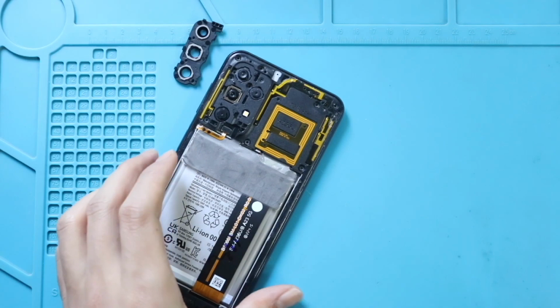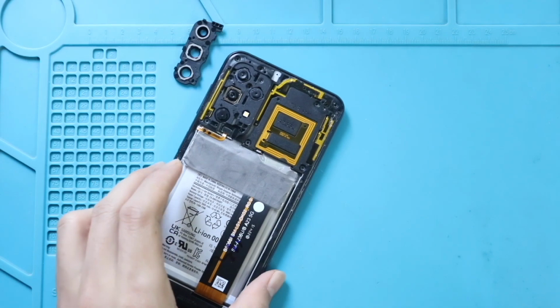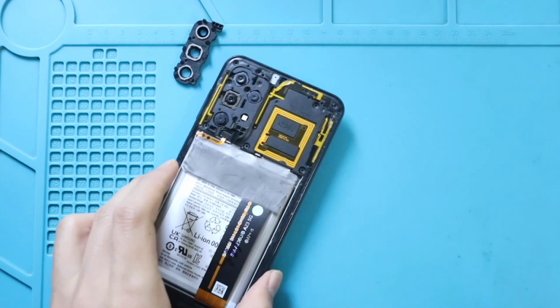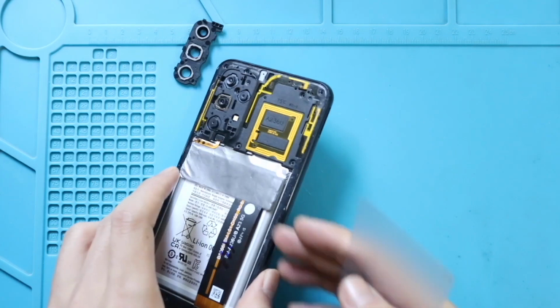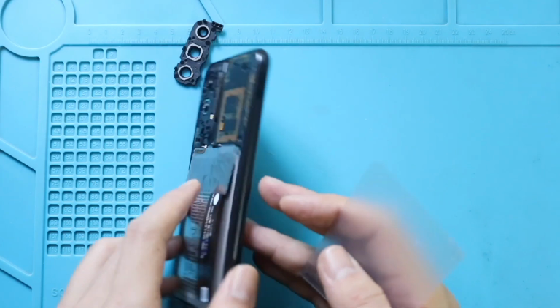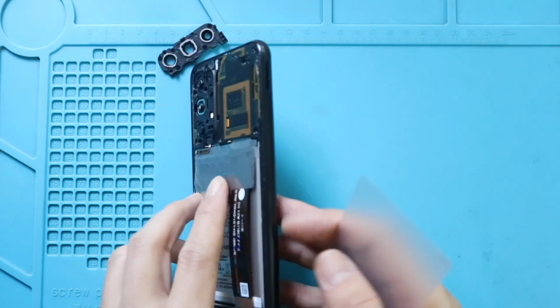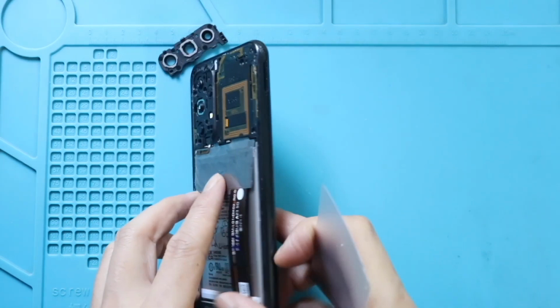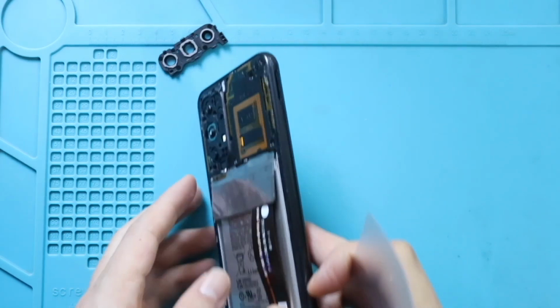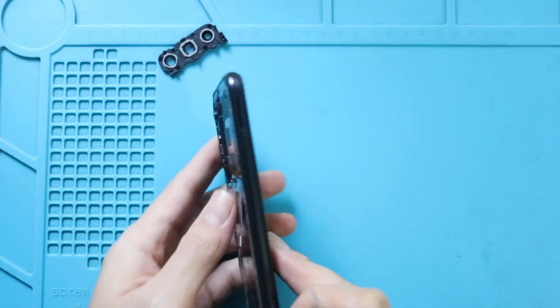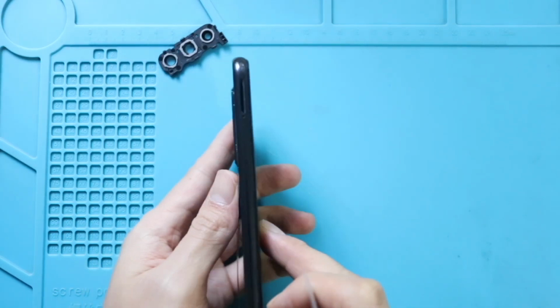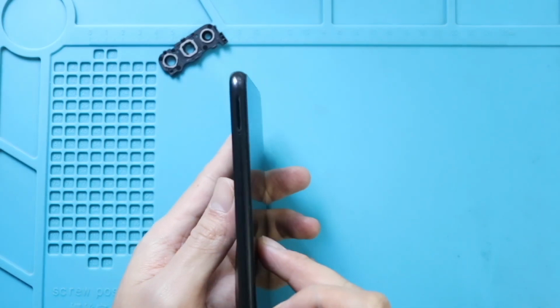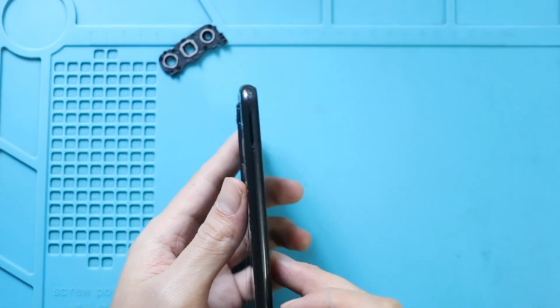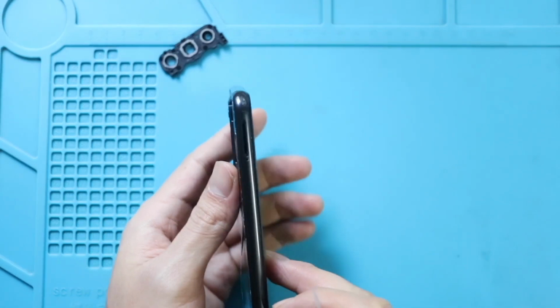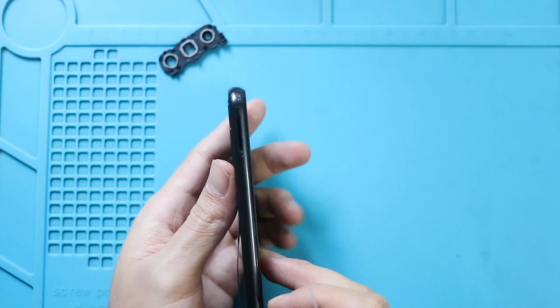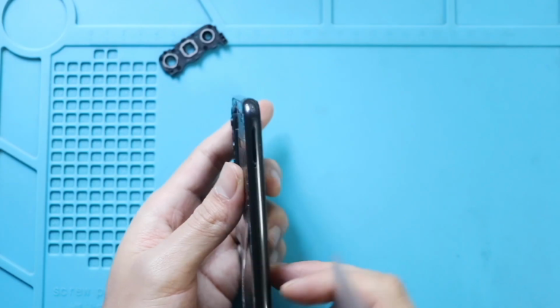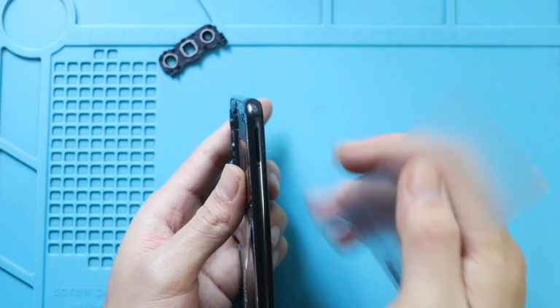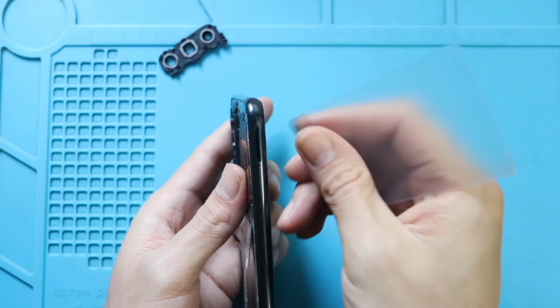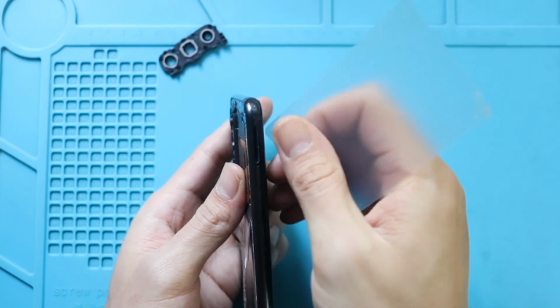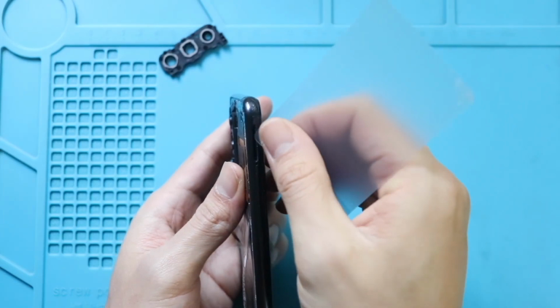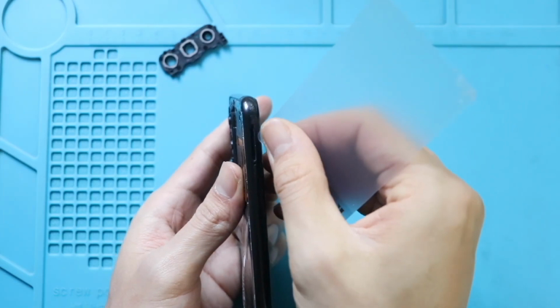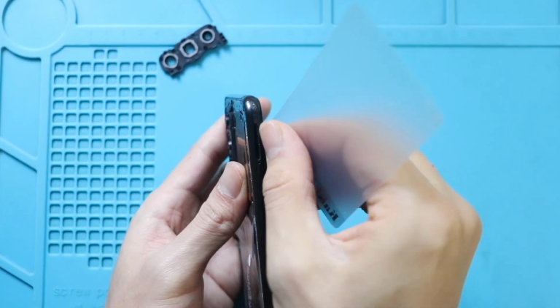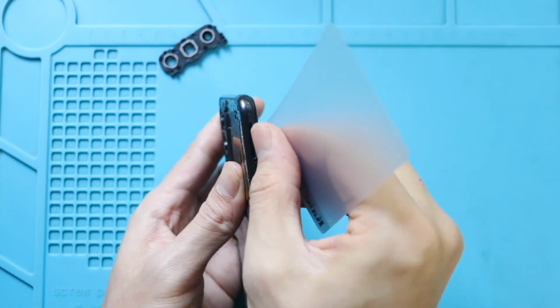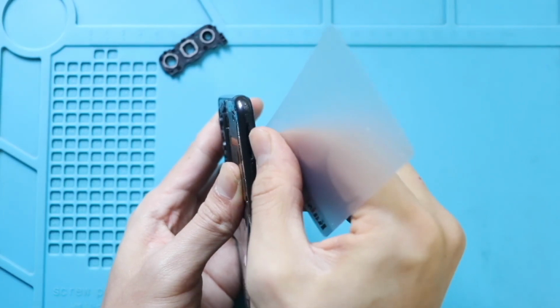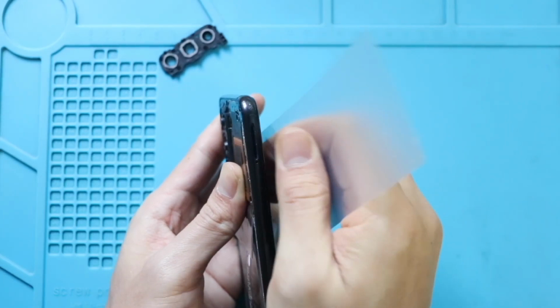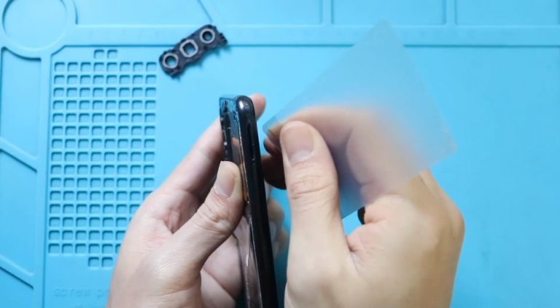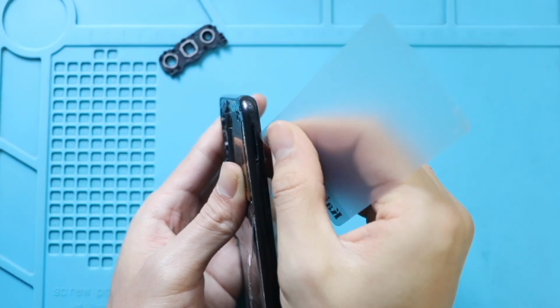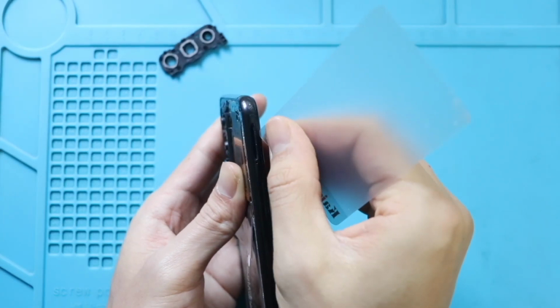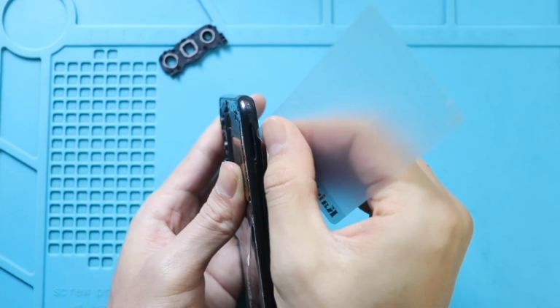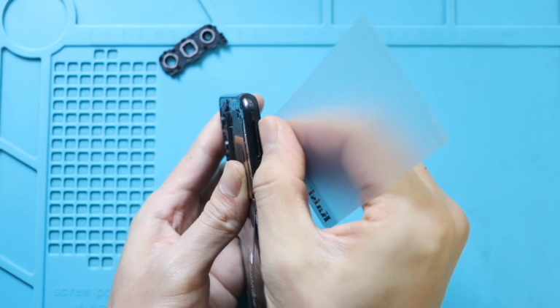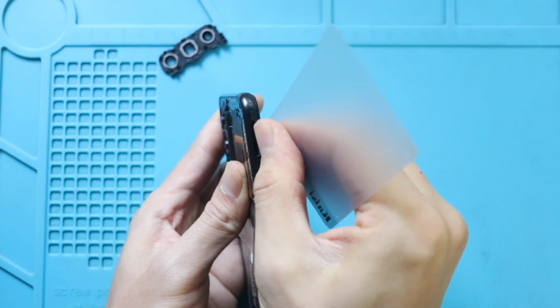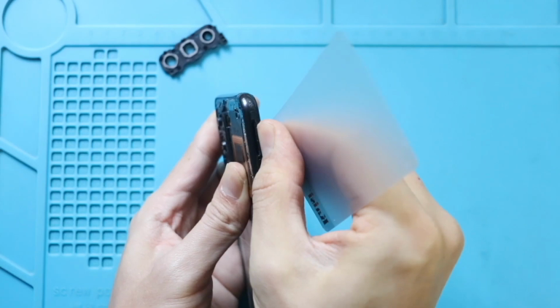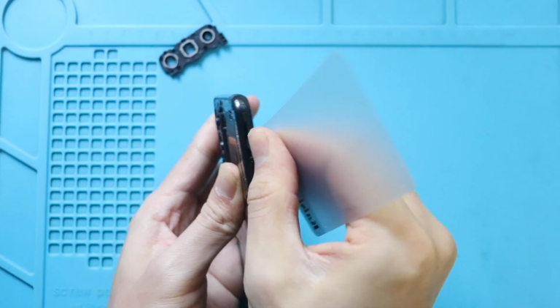Use the plastic pry tool to create an opening to separate the mid frame. Be gentle and work around the edges to free the plastic clips. This process will take time.